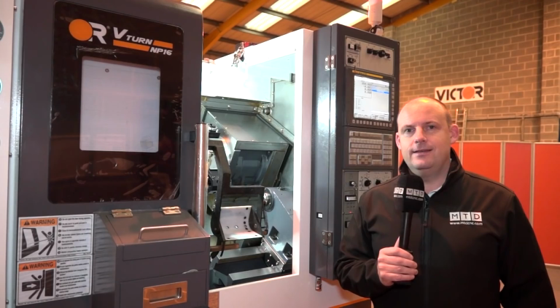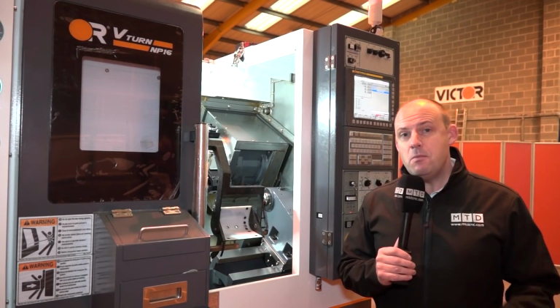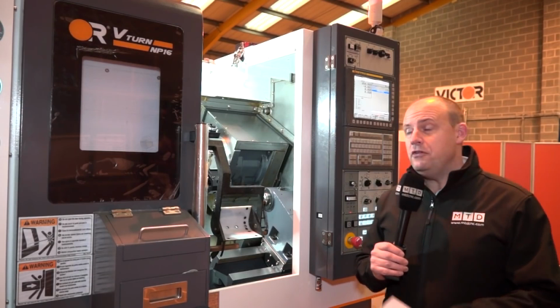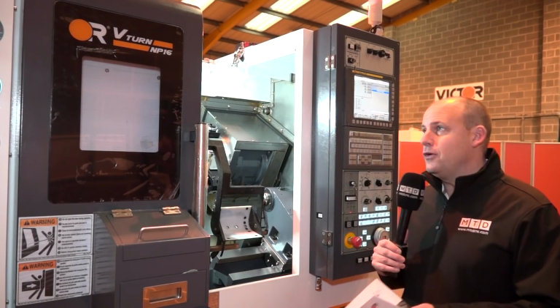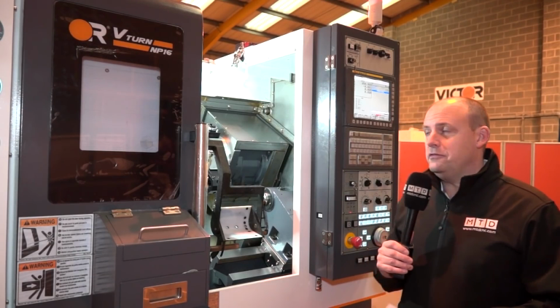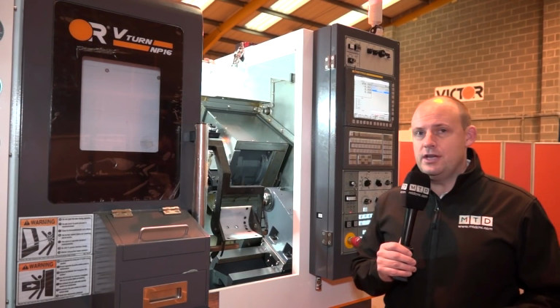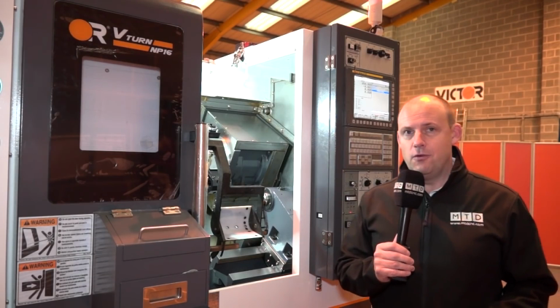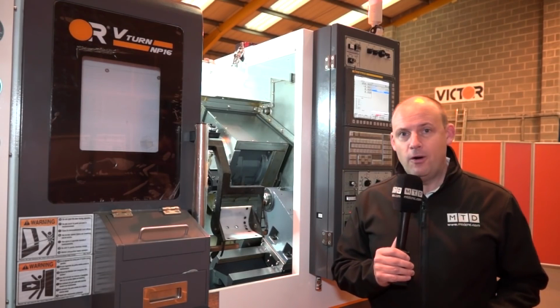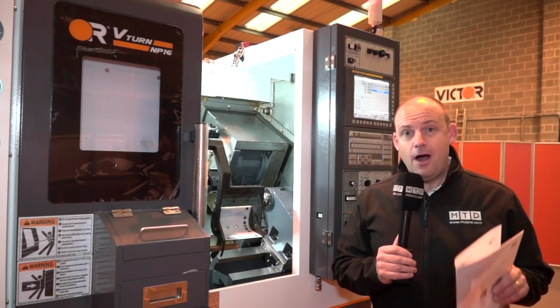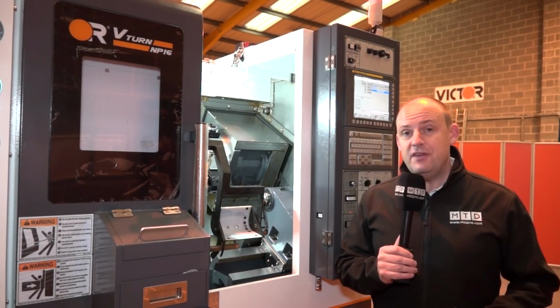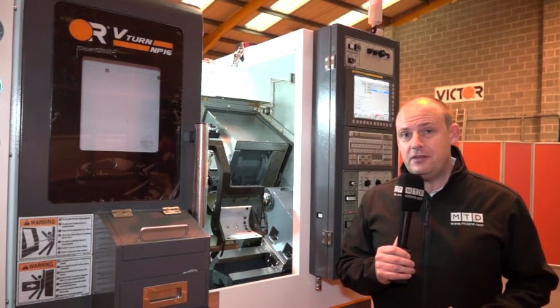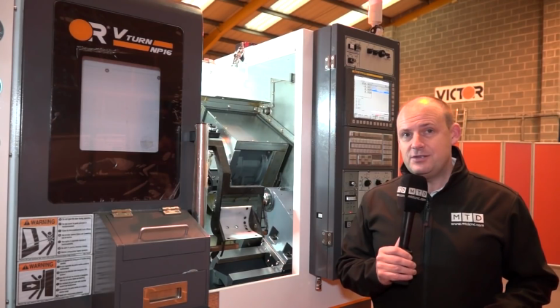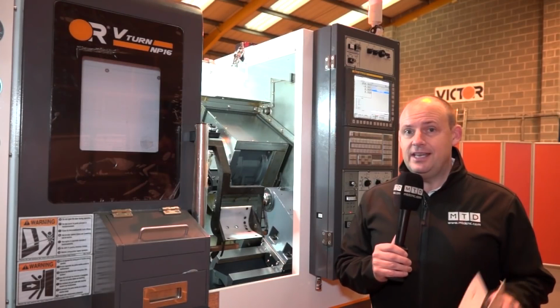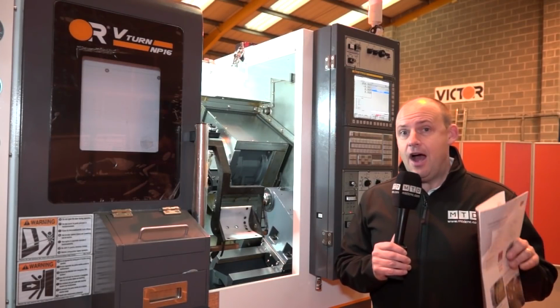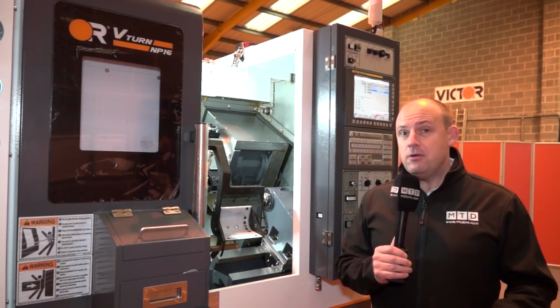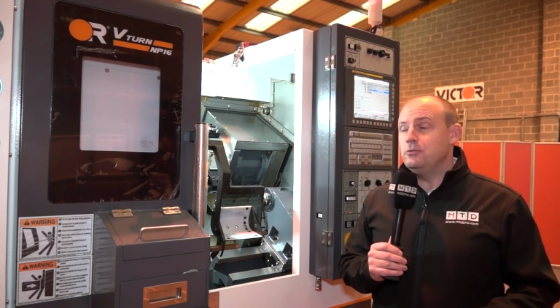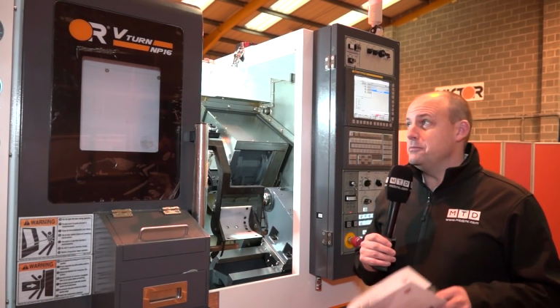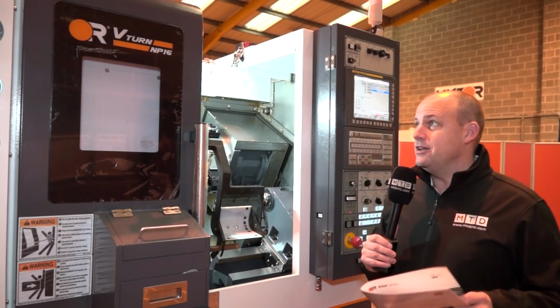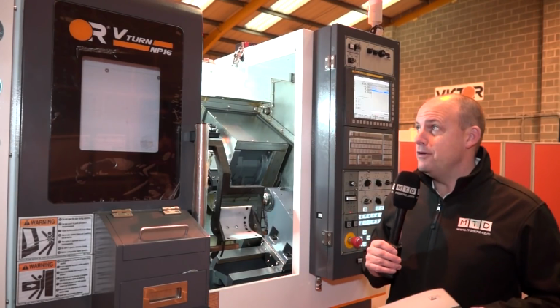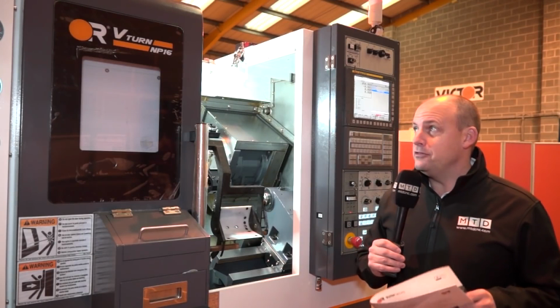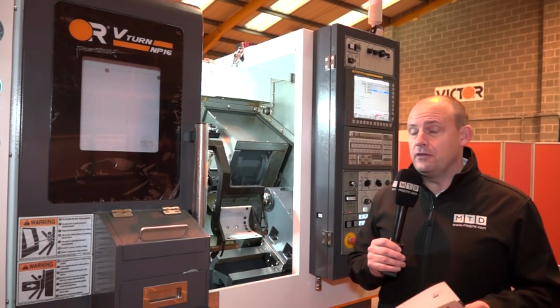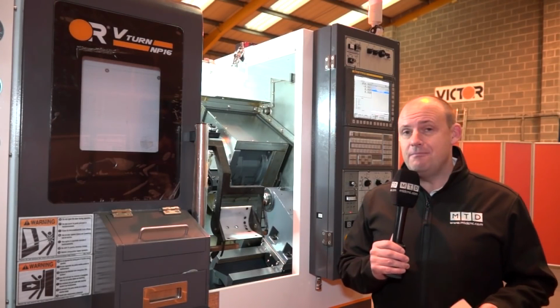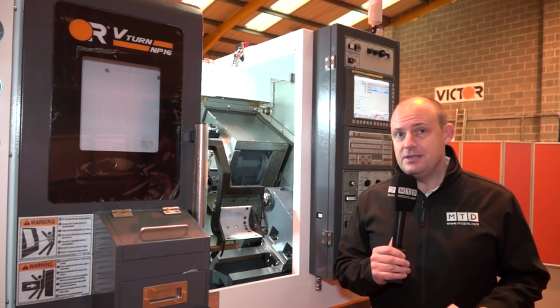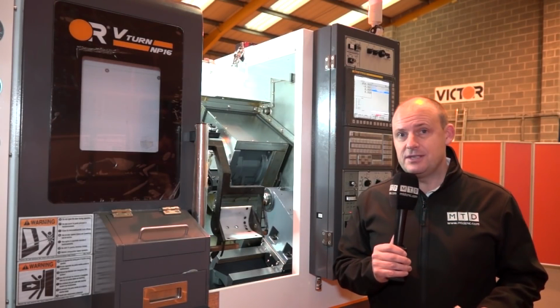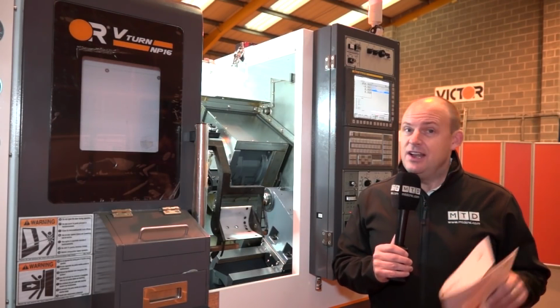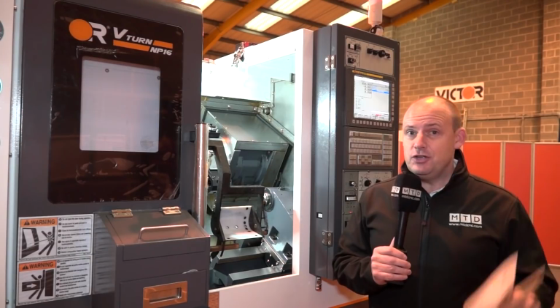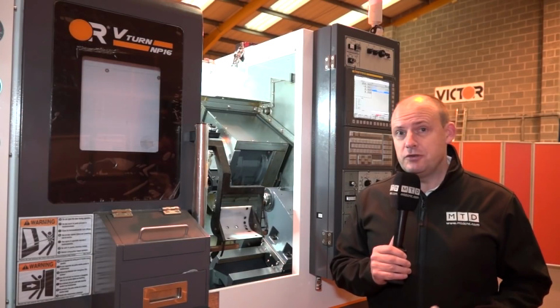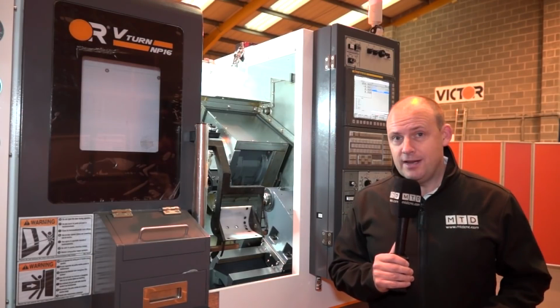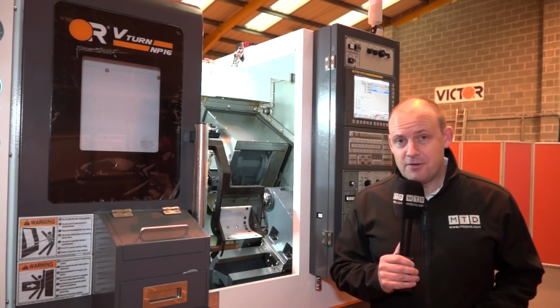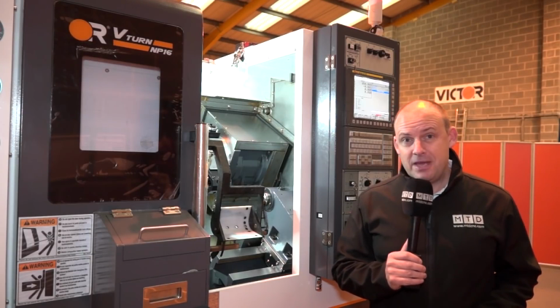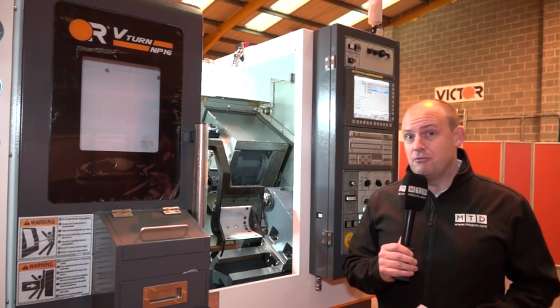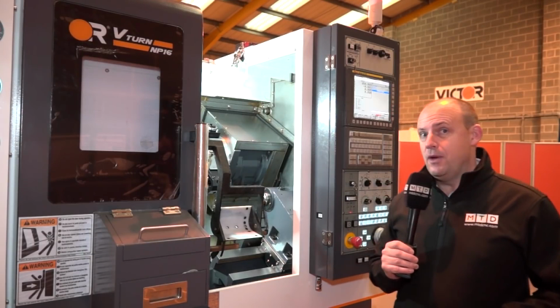I've been wanting to look at this machine for a while. I'm at Victor CNC. When I was told that this machine, the MP16, had arrived here, I jumped on a train and came up here to review it.